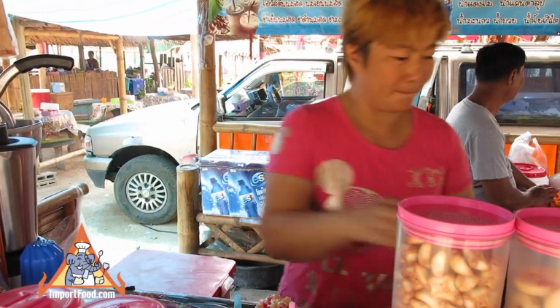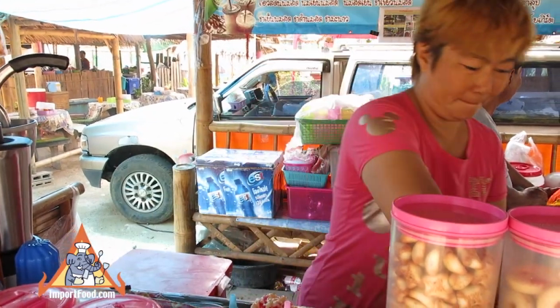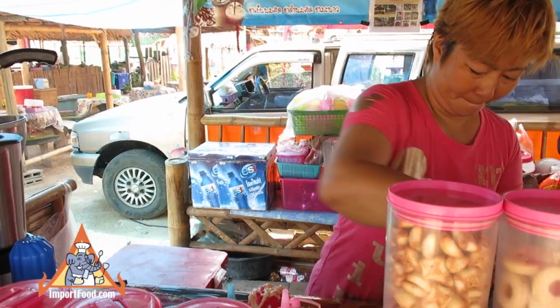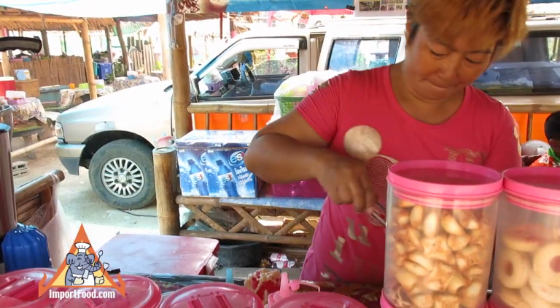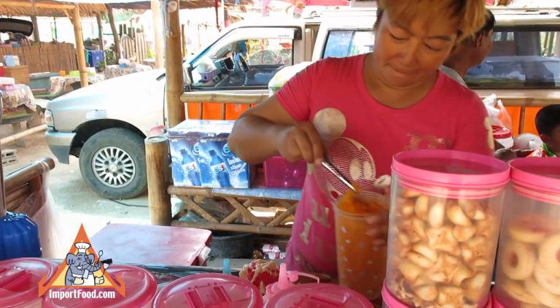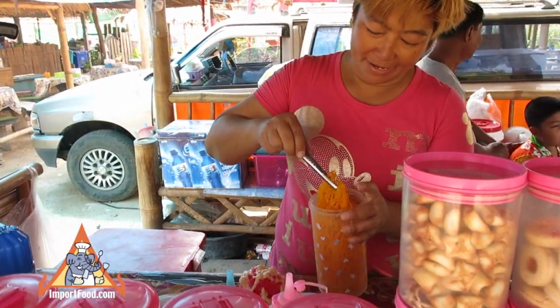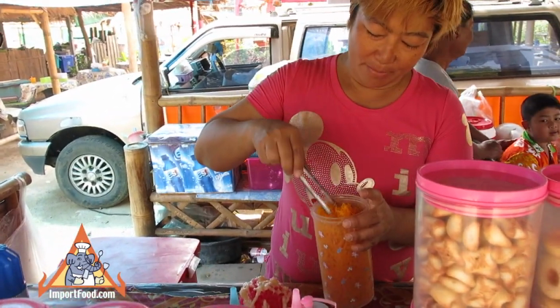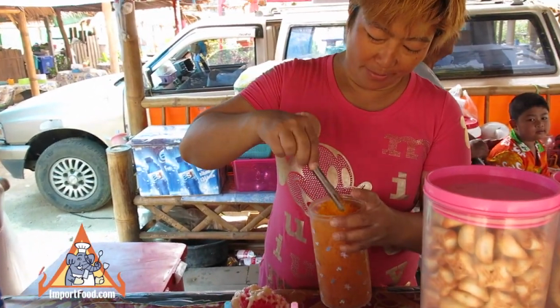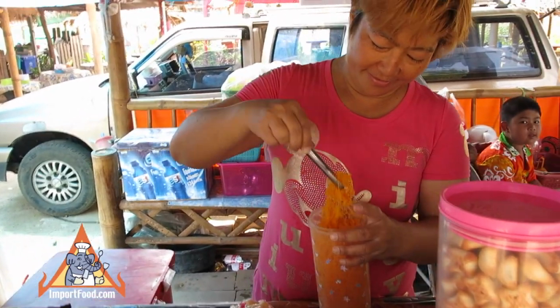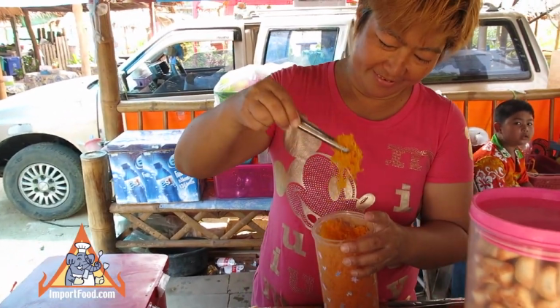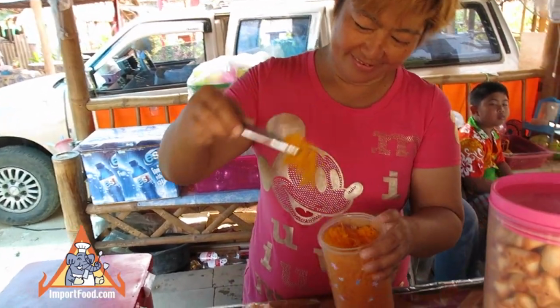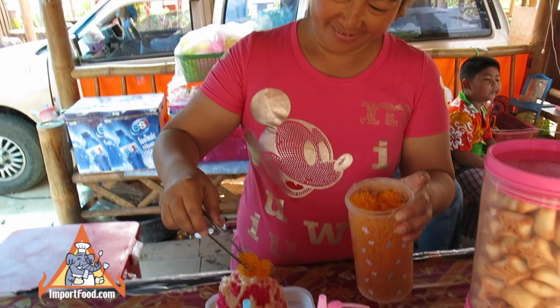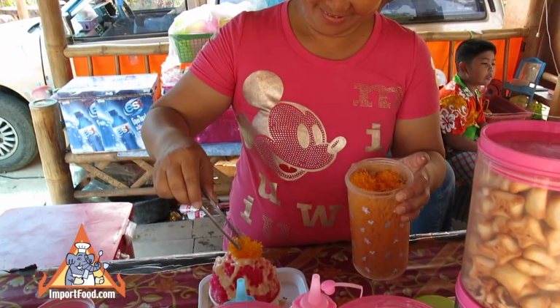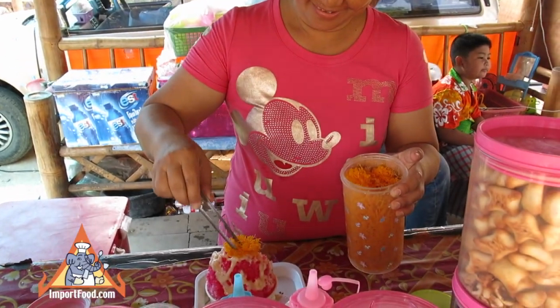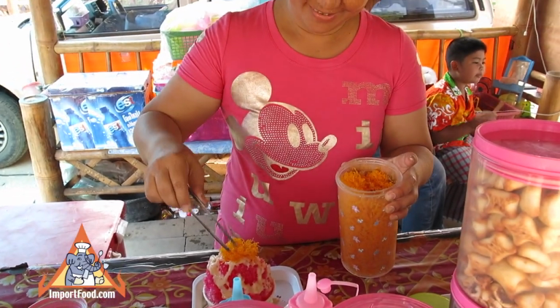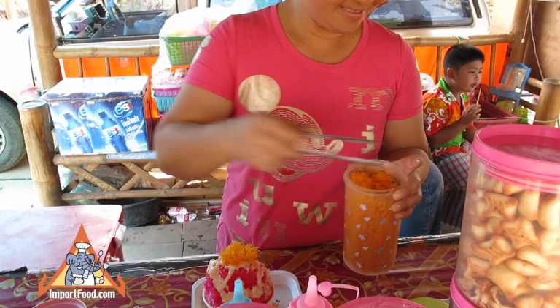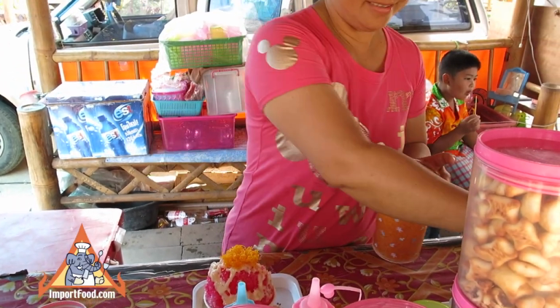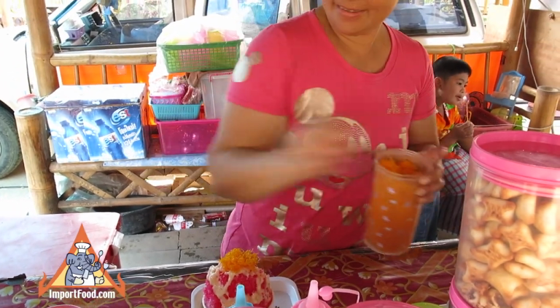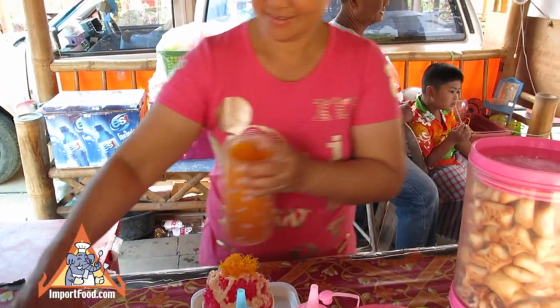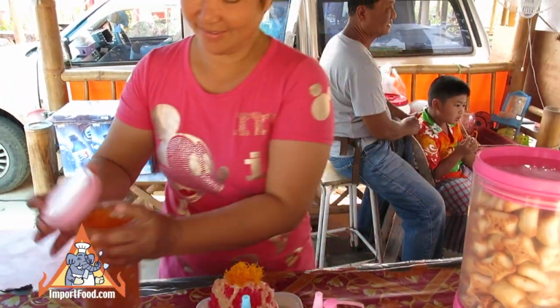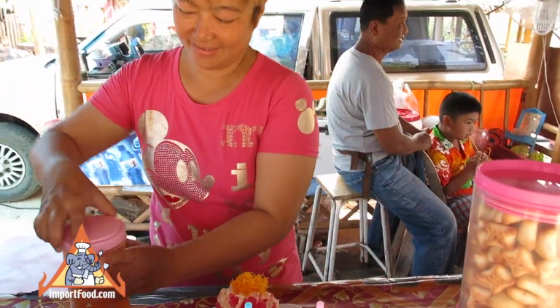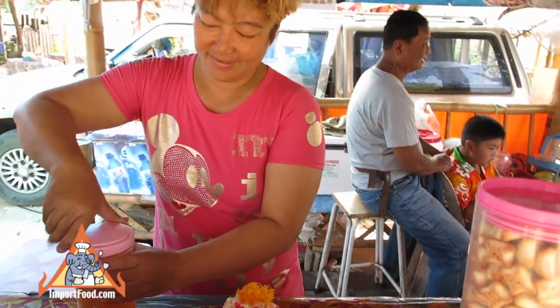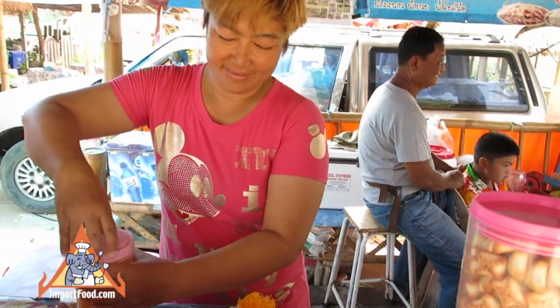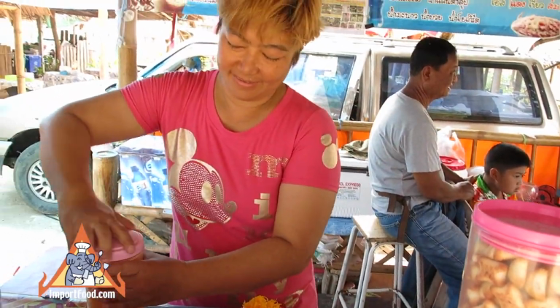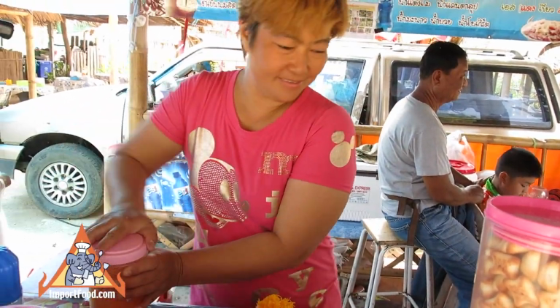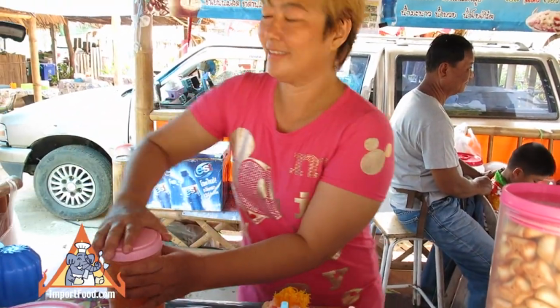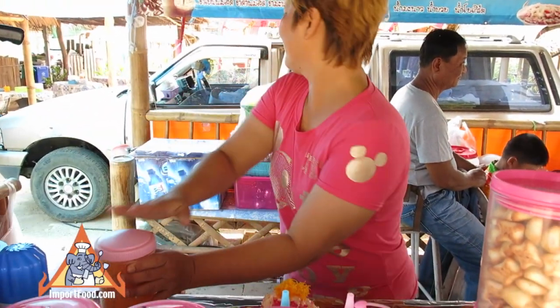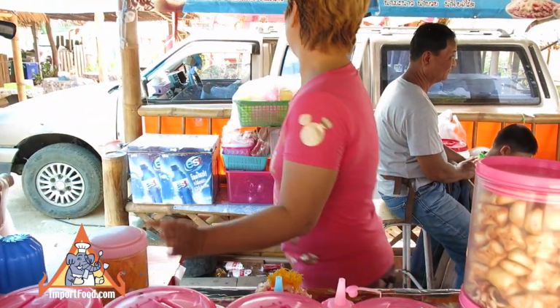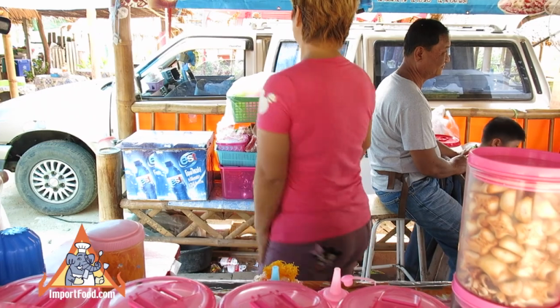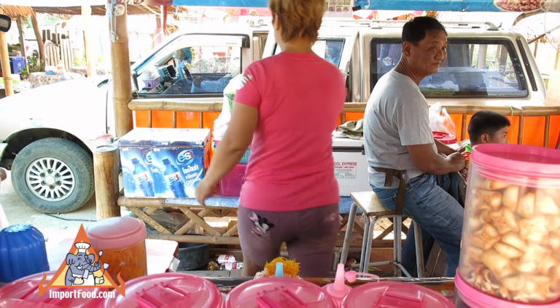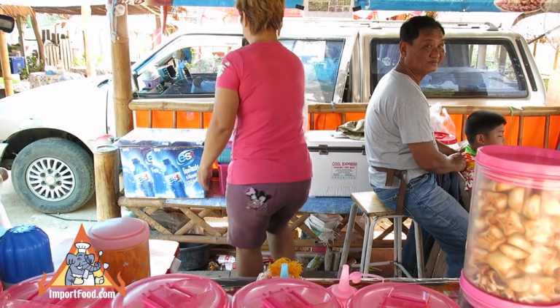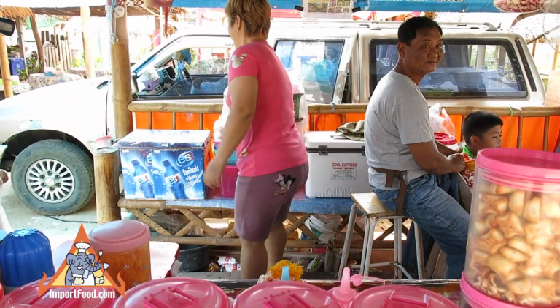She charges about 50 cents per snow cone, all dressed up like that. We have an entire street vendor video series at importfood.com.